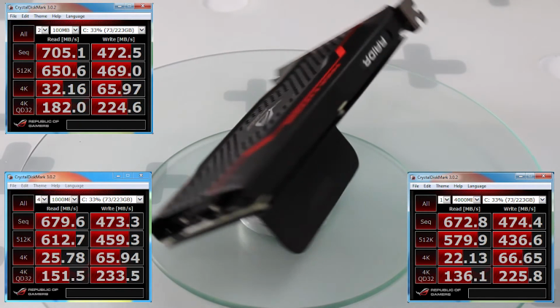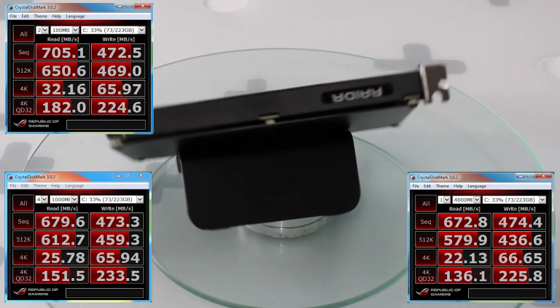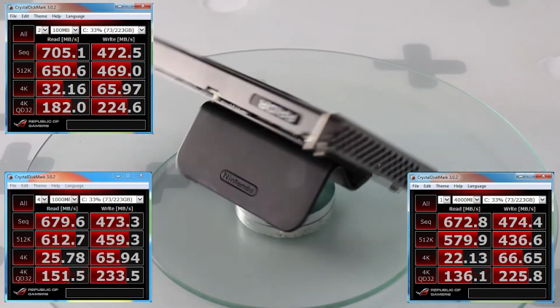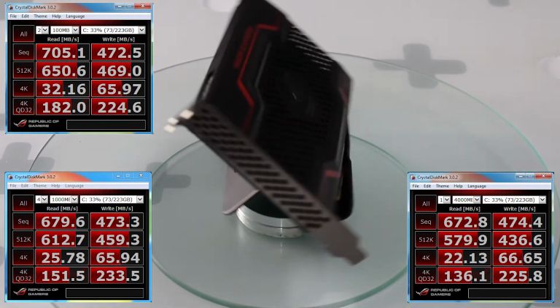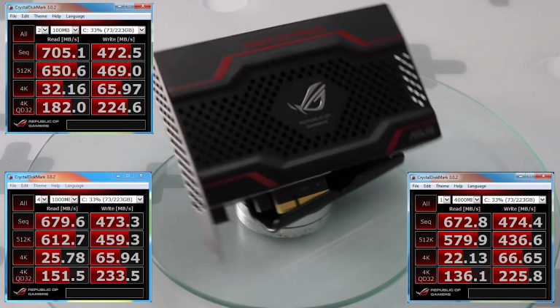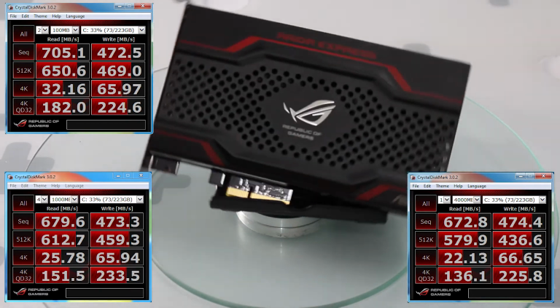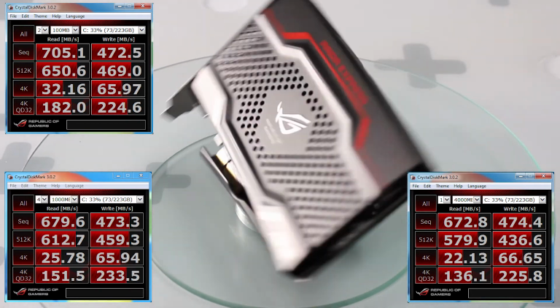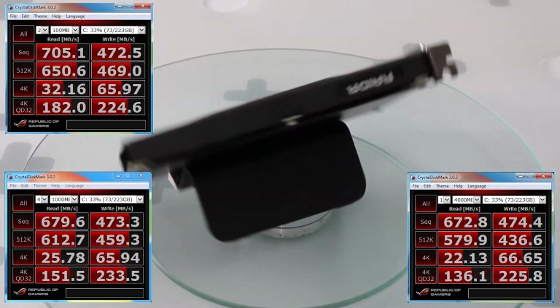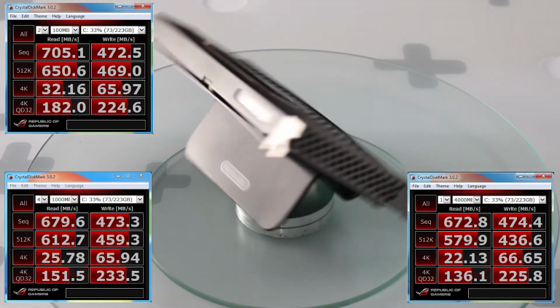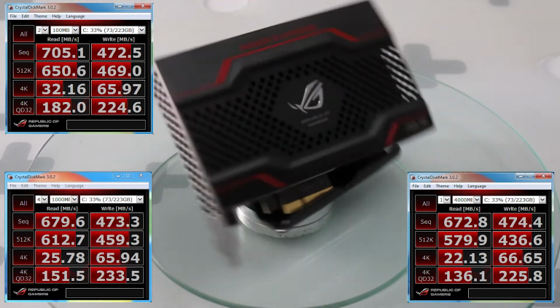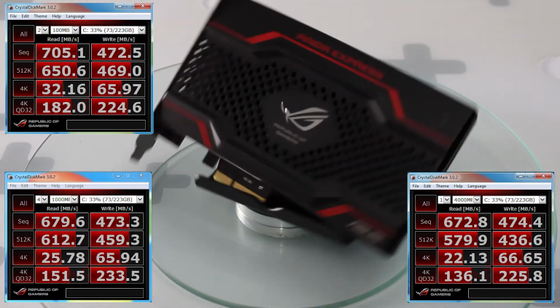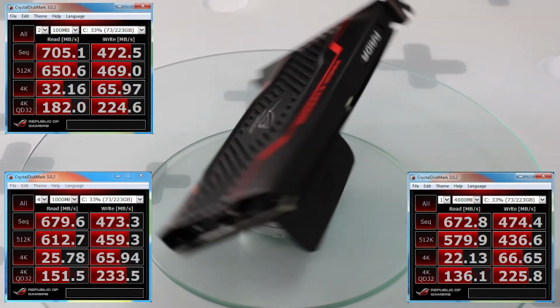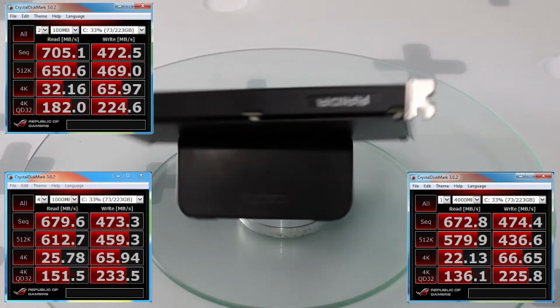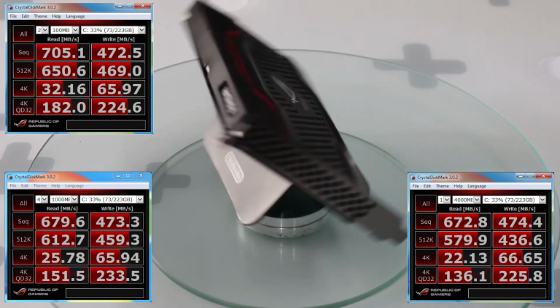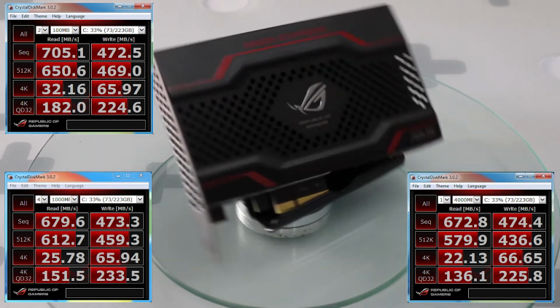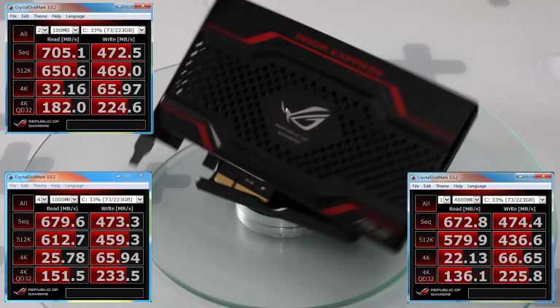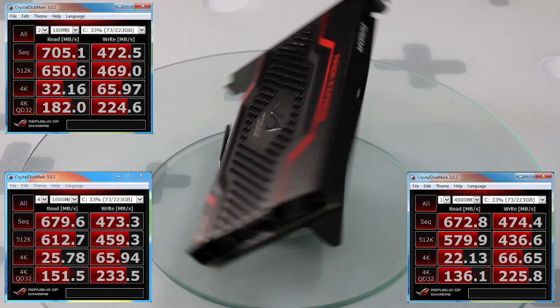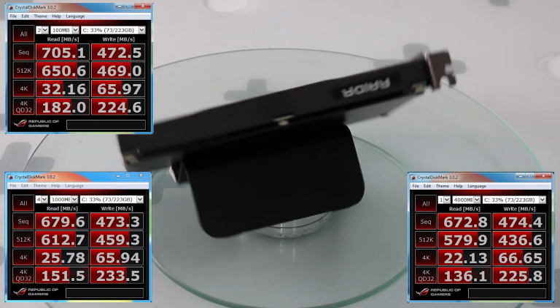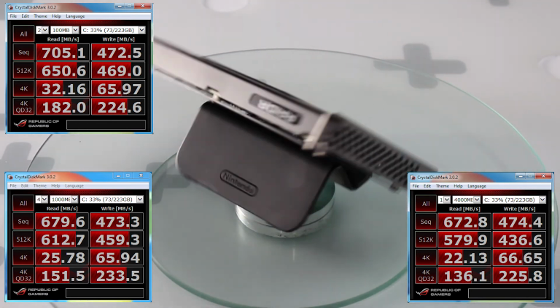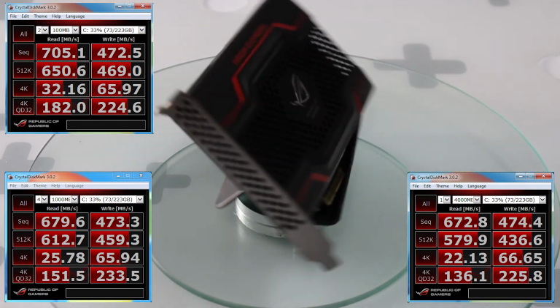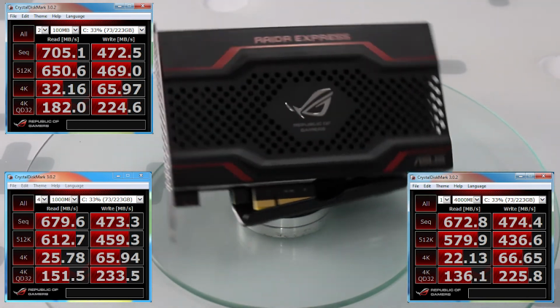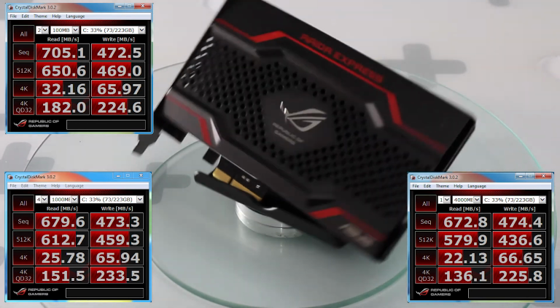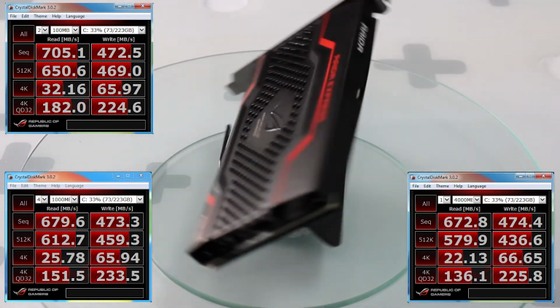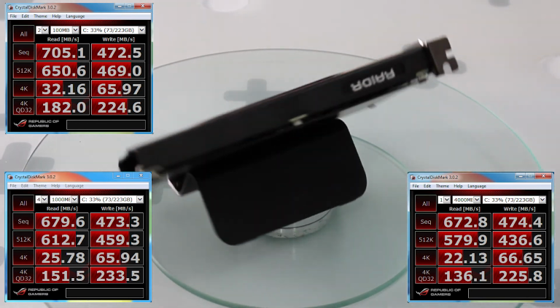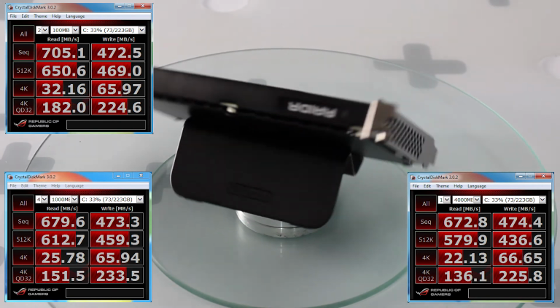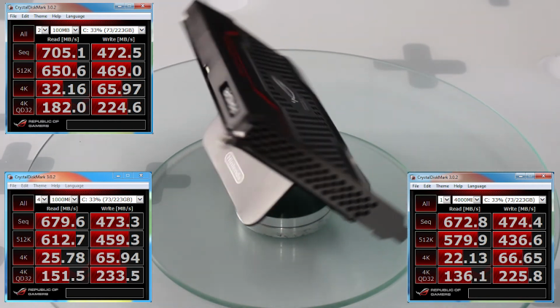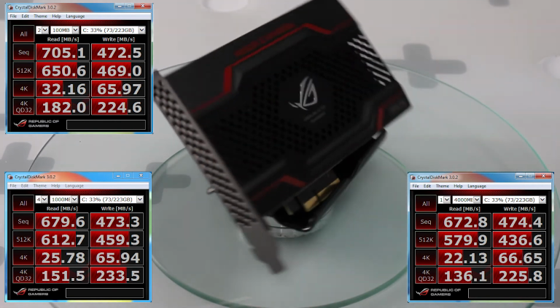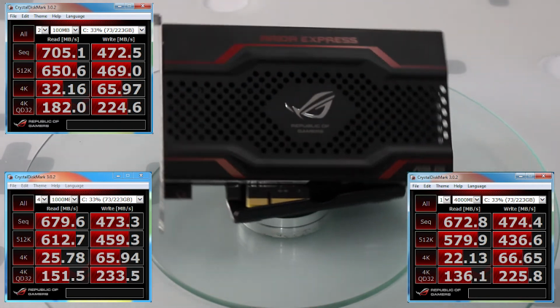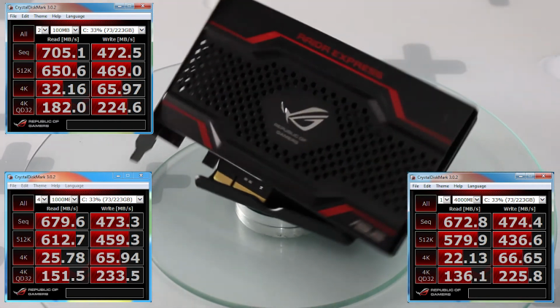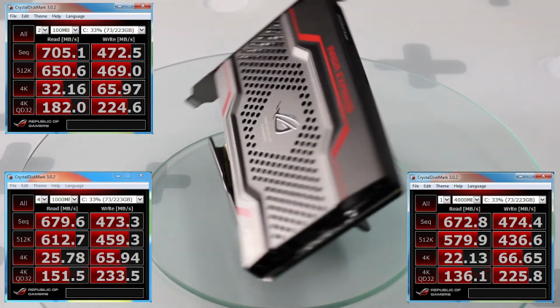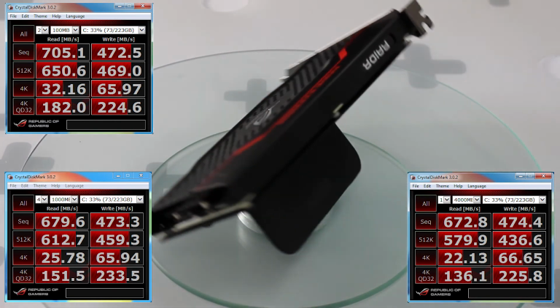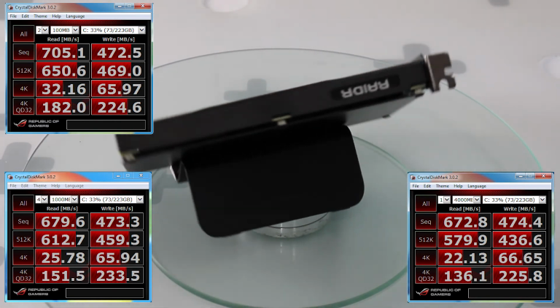As you can see here, we've run Crystal Disk Mark 3.0.2 at 100 megabytes, 1,000 megabytes, and 4,000 megabytes. It has fantastic read speeds and very good IOPS. The write speeds are about on par with a SATA 6 SSD.